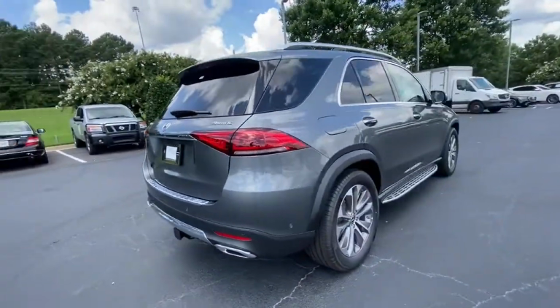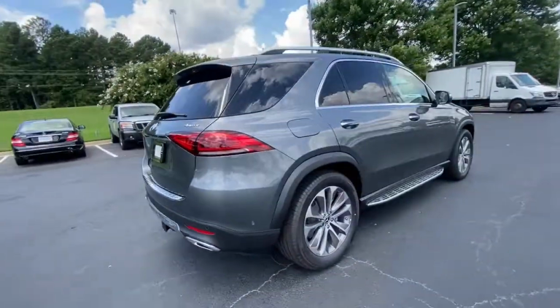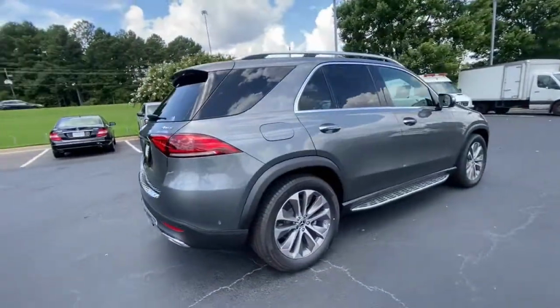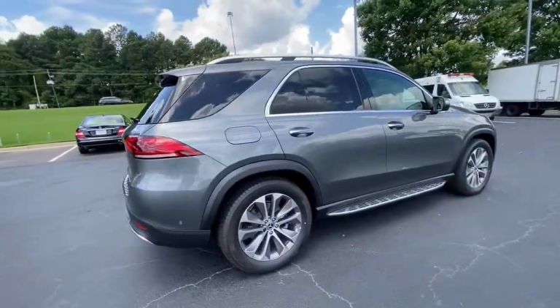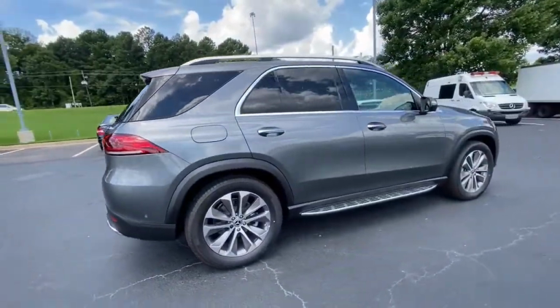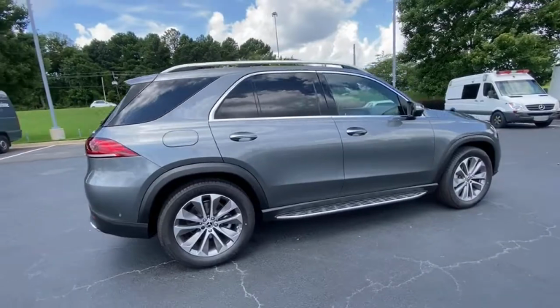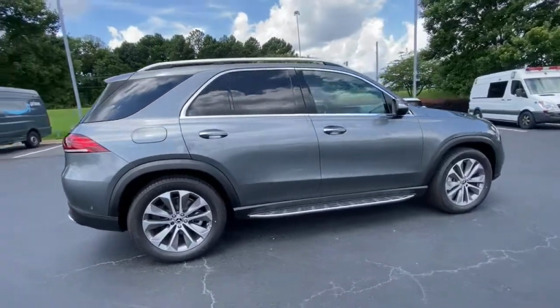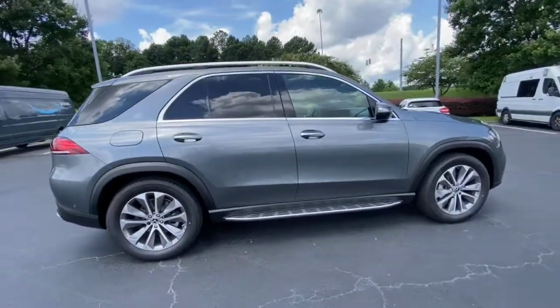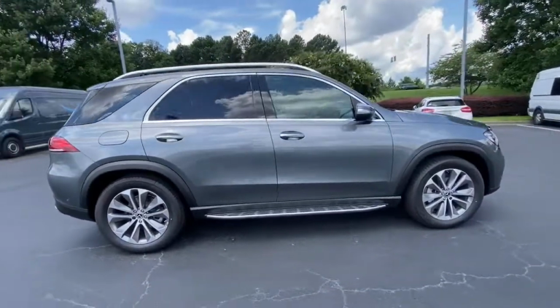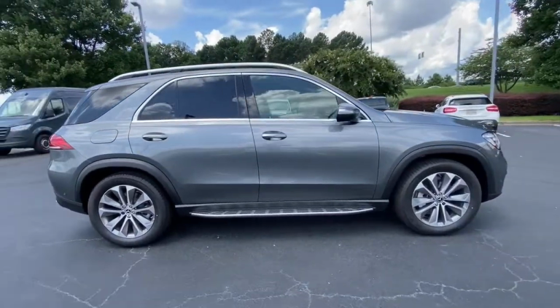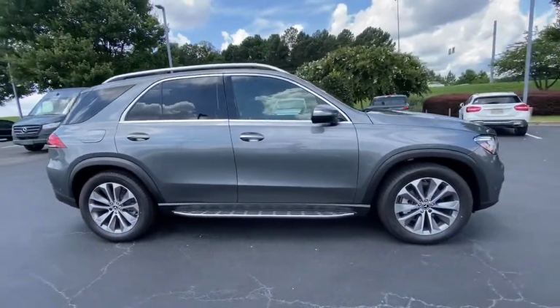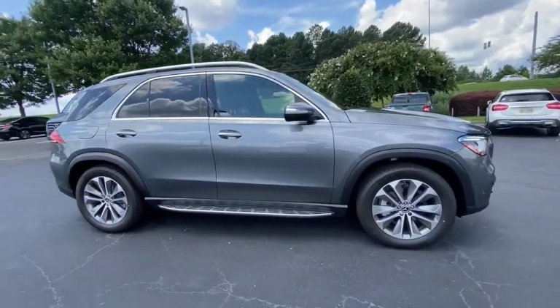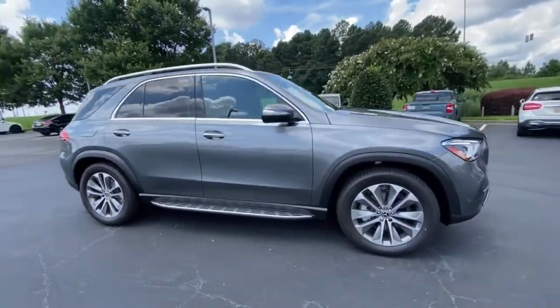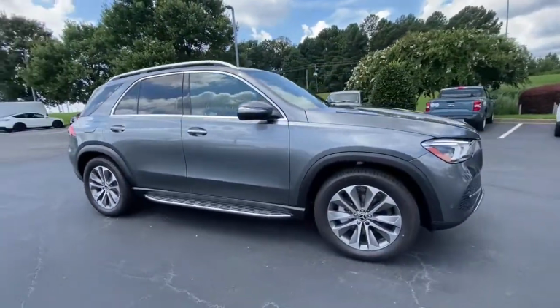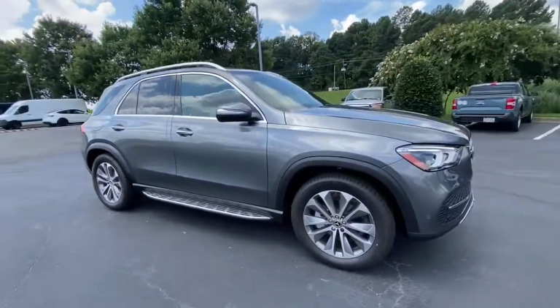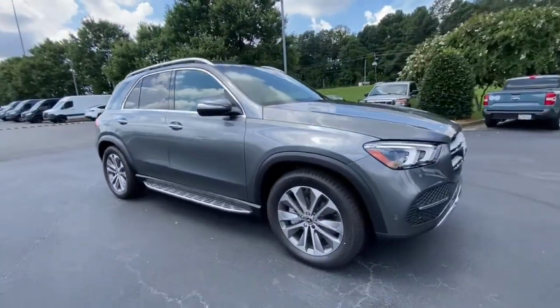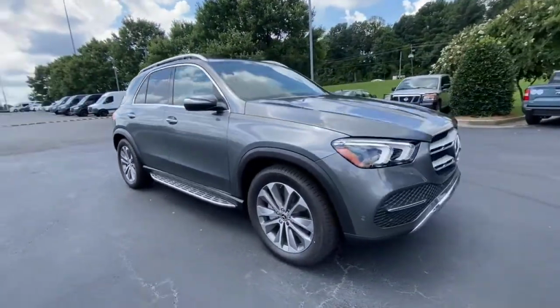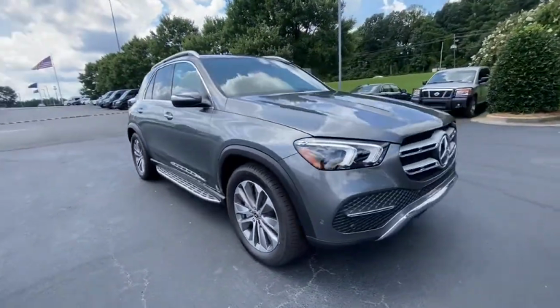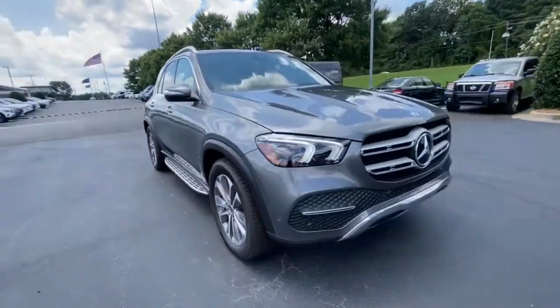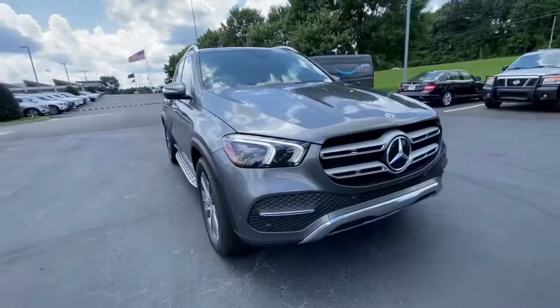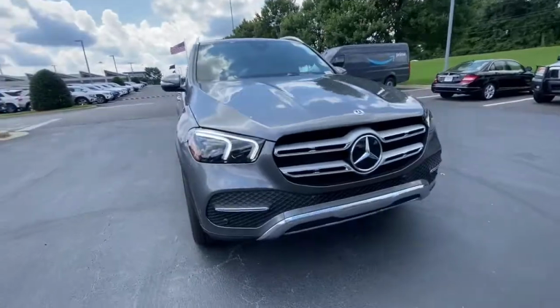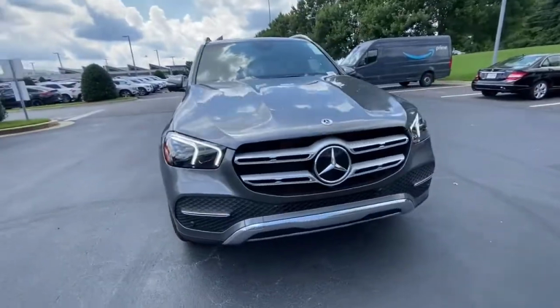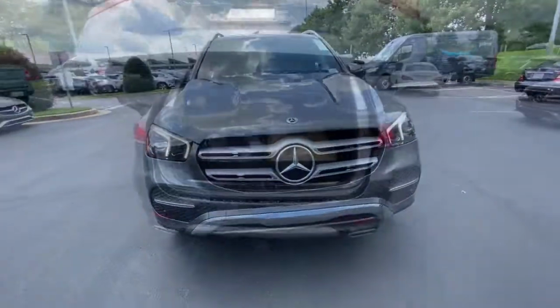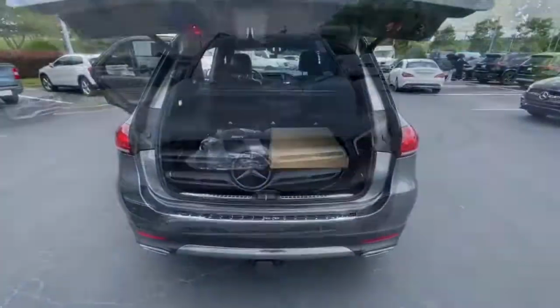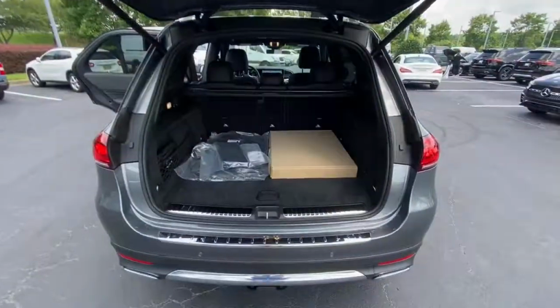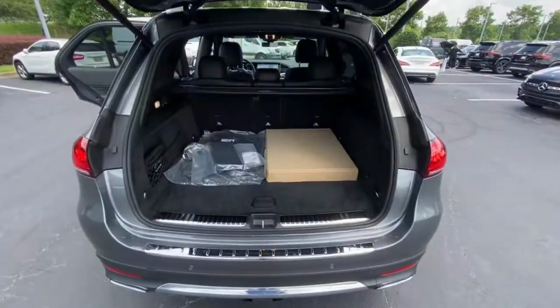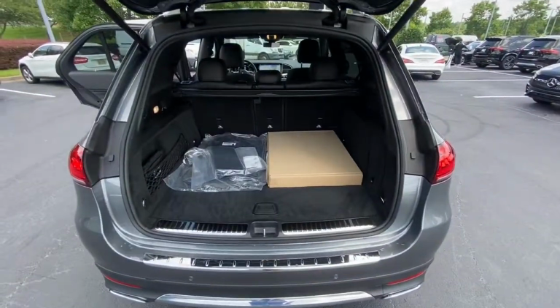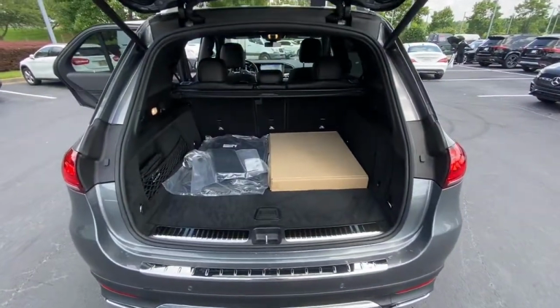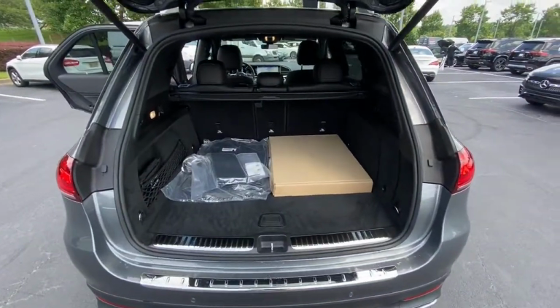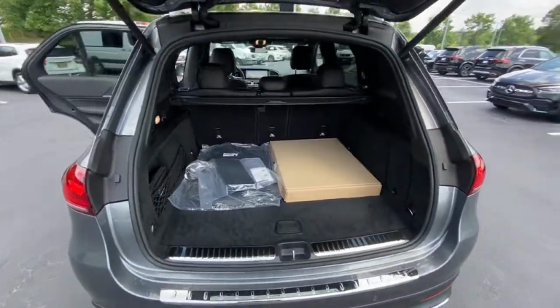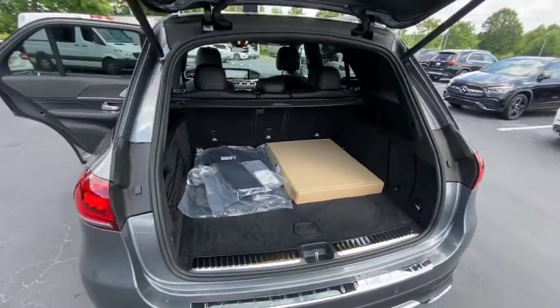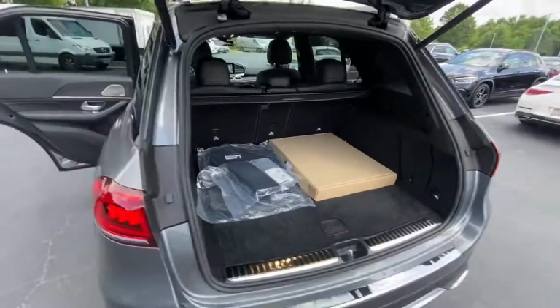Driver assist features and muscular performance bring a new sense of confidence, while sleek, iconic style elements and high-line passenger amenities engage the emotions for a ride that's truly captivating.